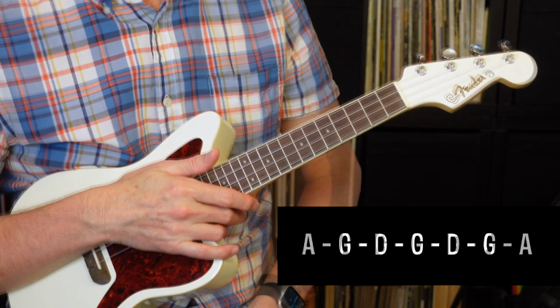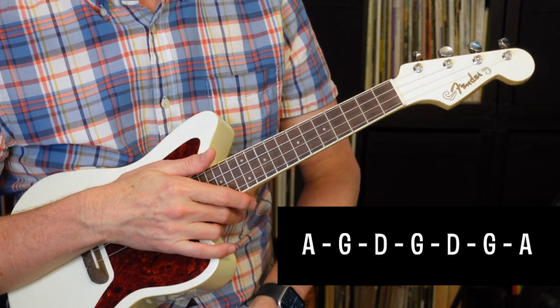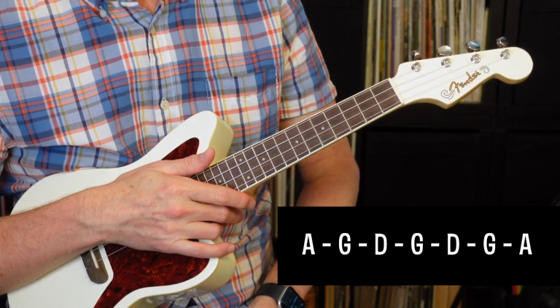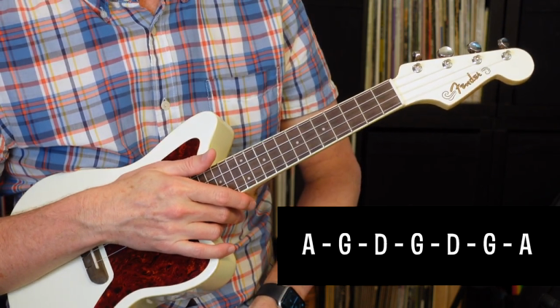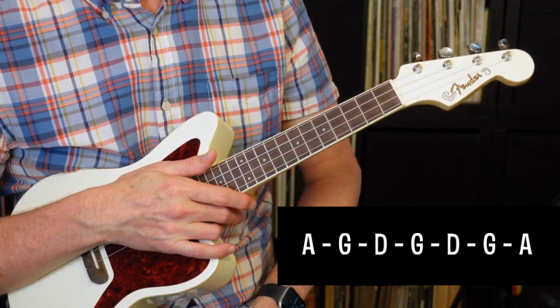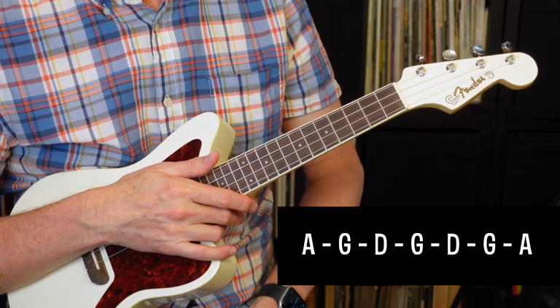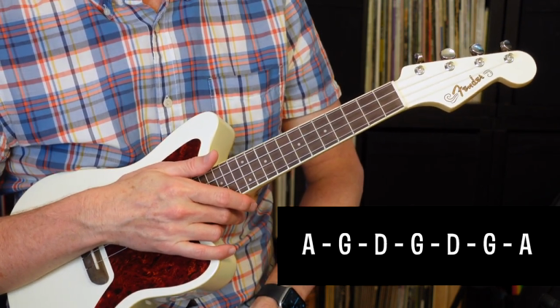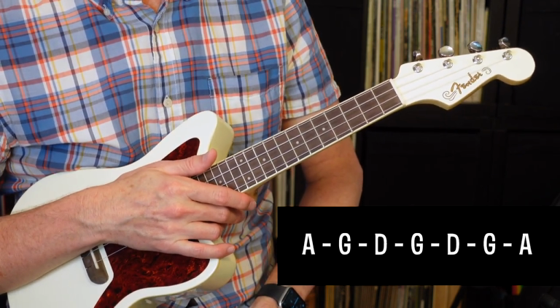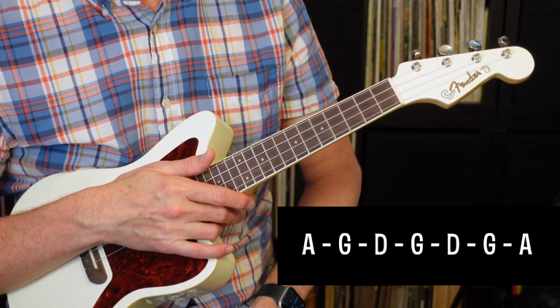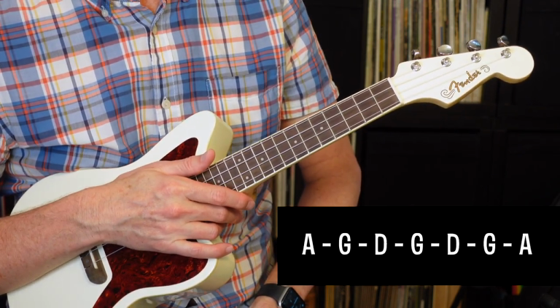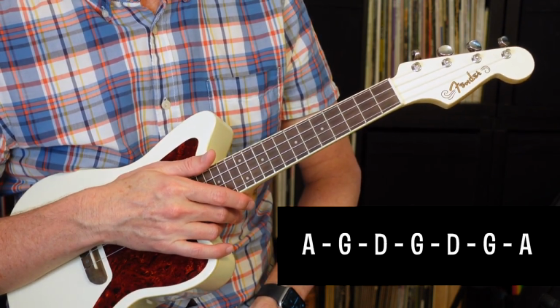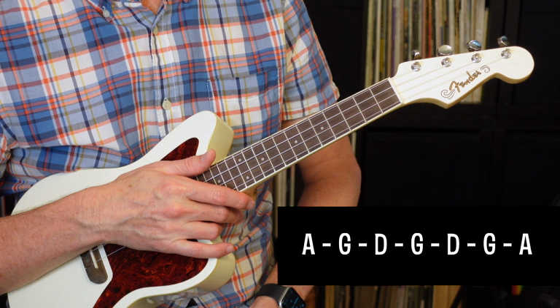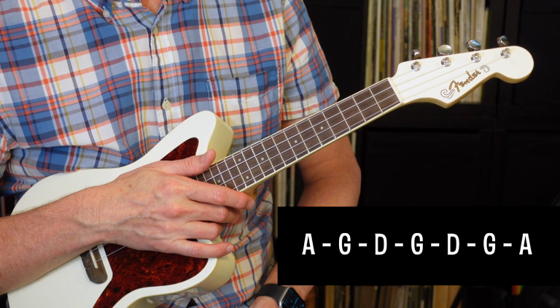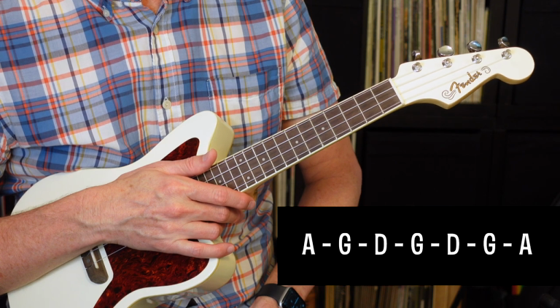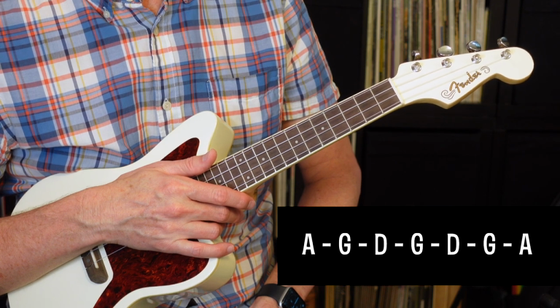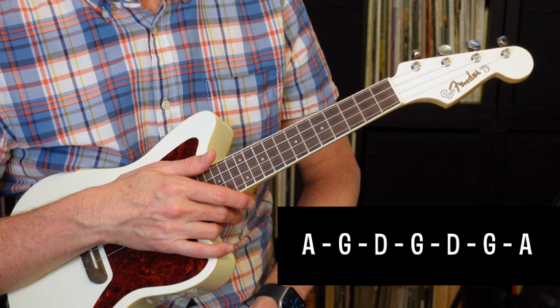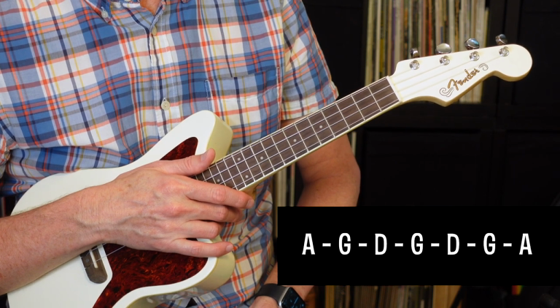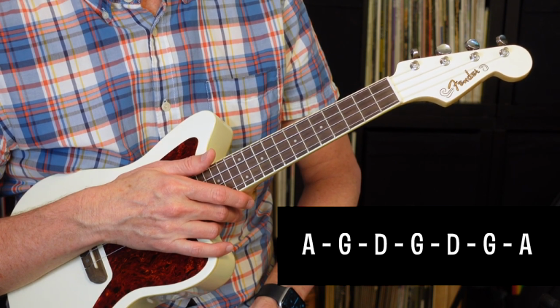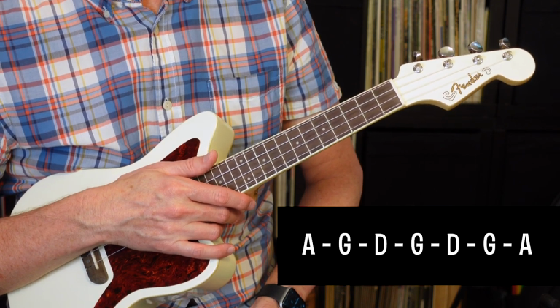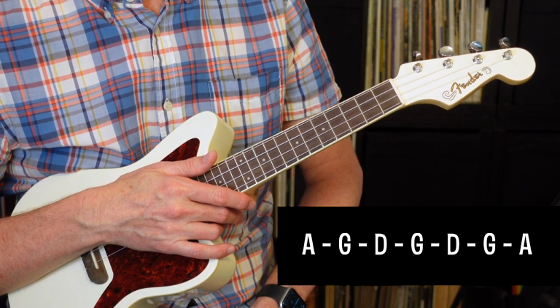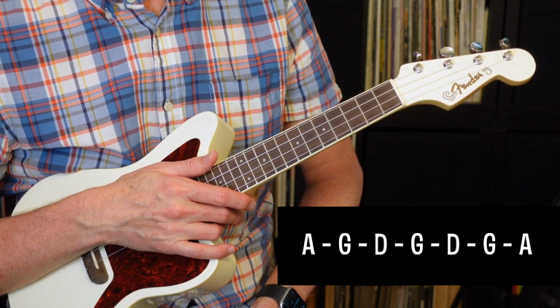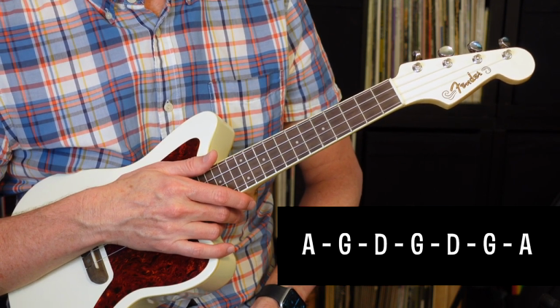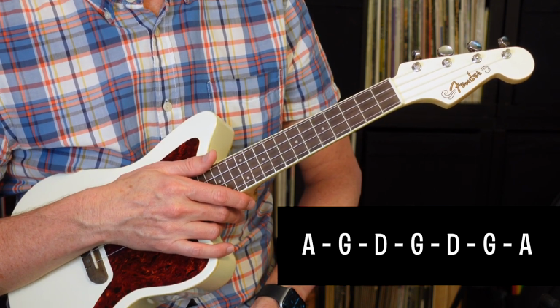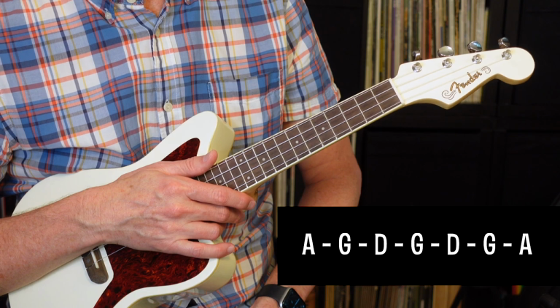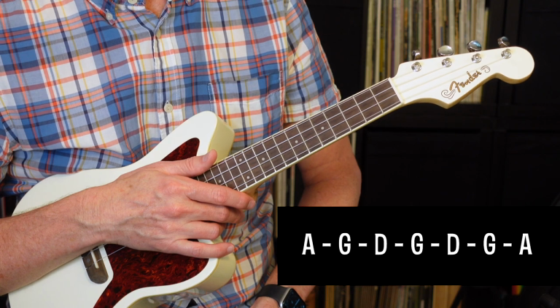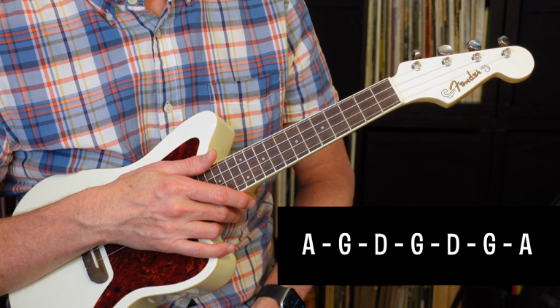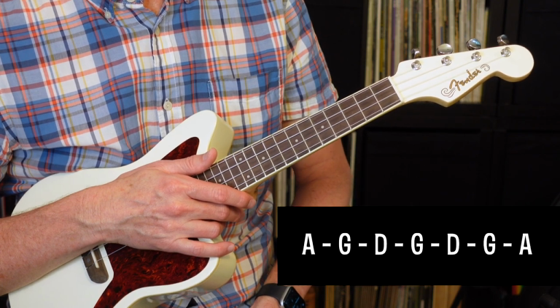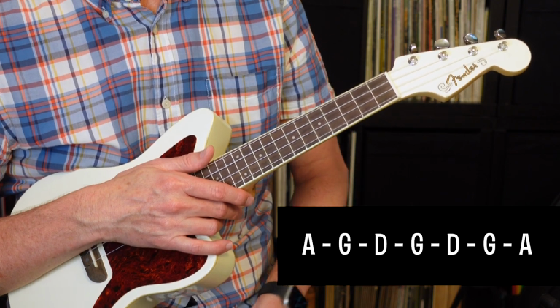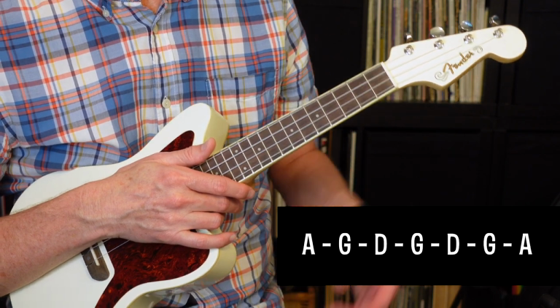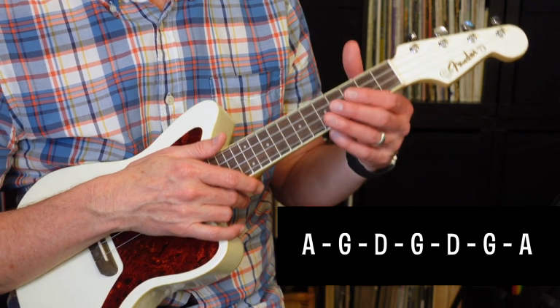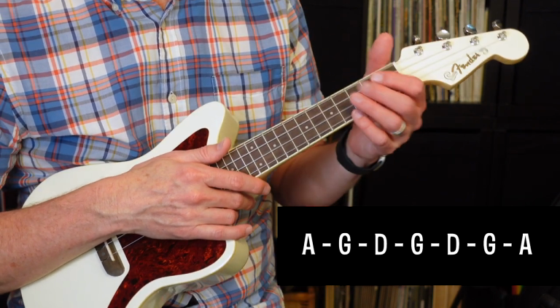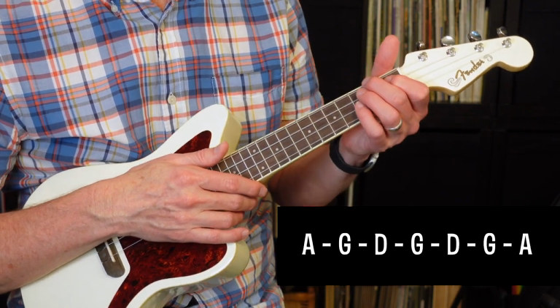From there, it's going to go to another verse. The second verse, same as the first — A, G, D, G, D, G, A — and again it's going to hold on the G twice as long on the very last time through. So I'll go ahead and play that.